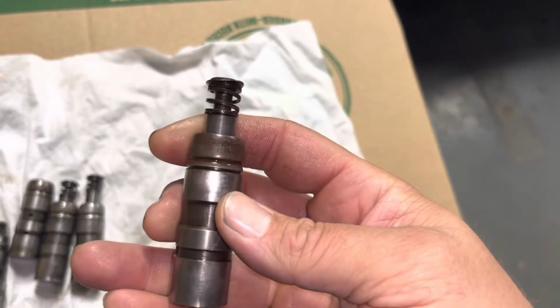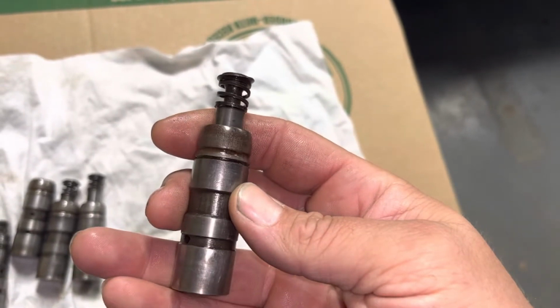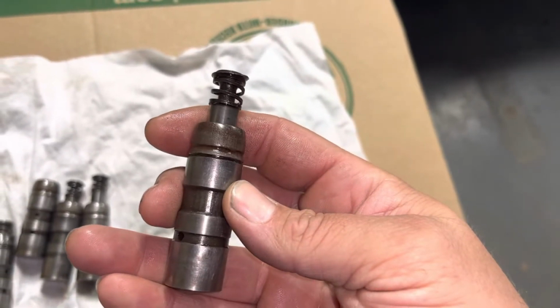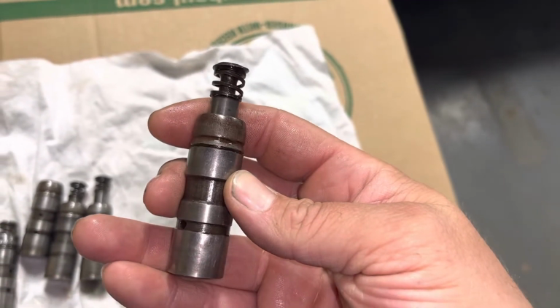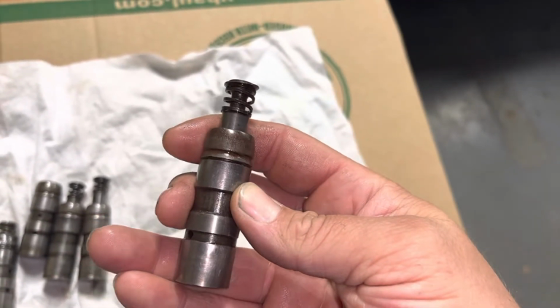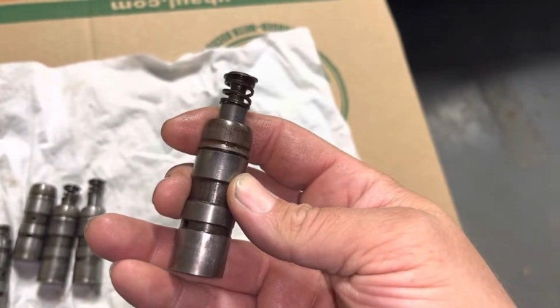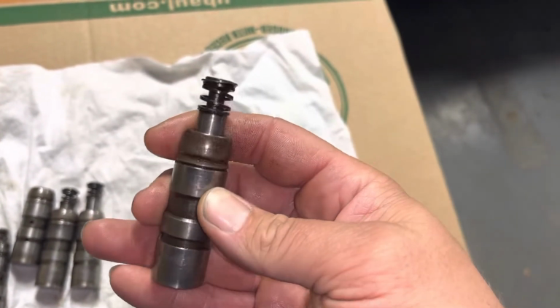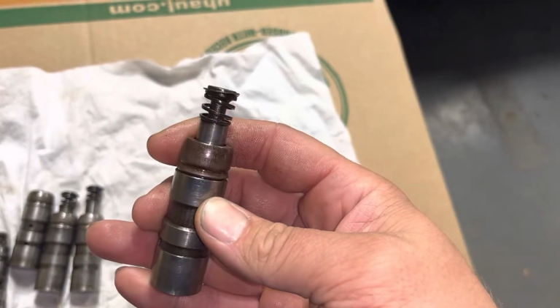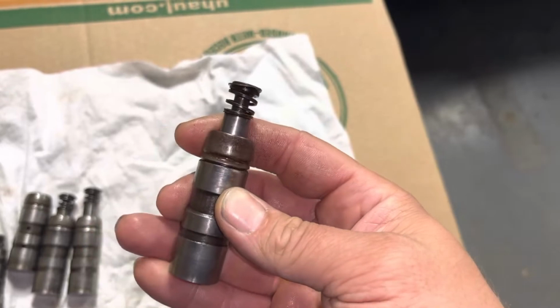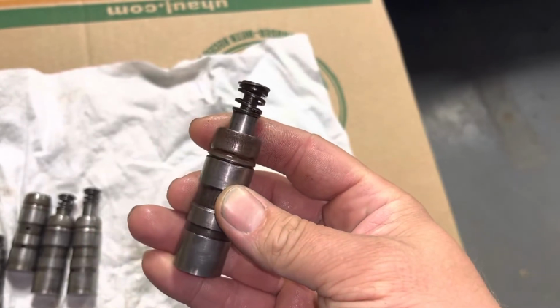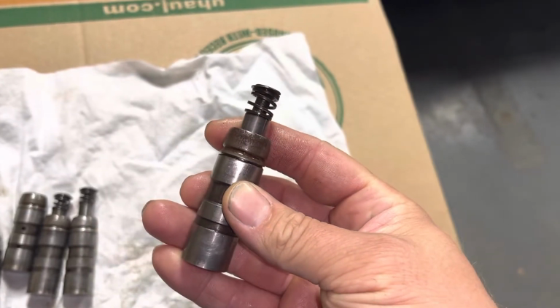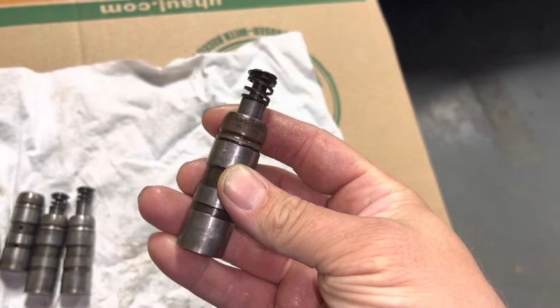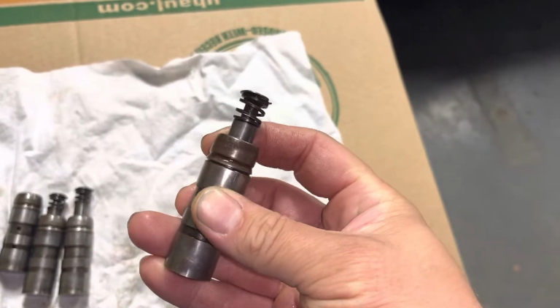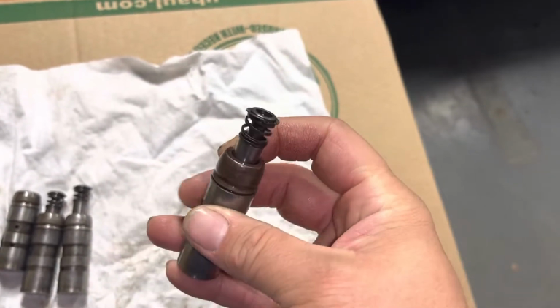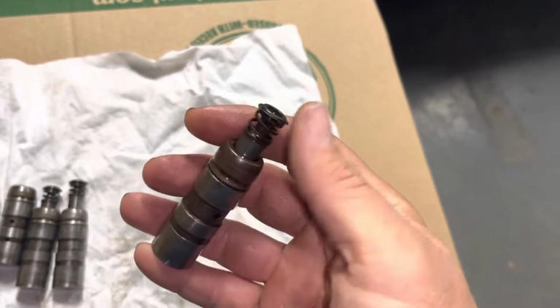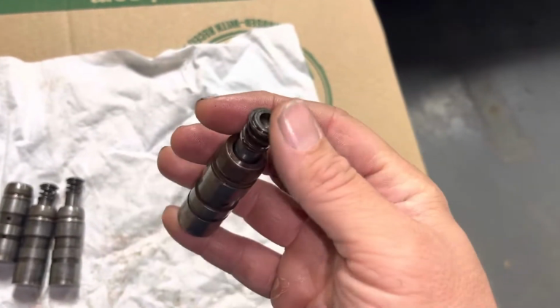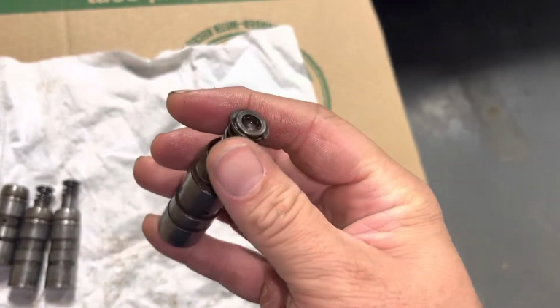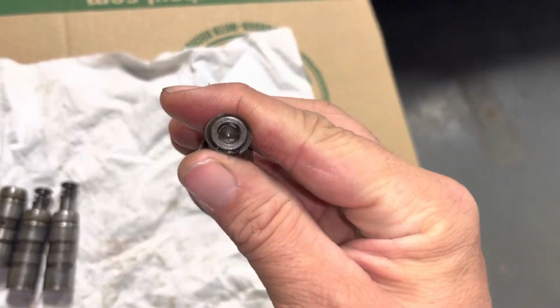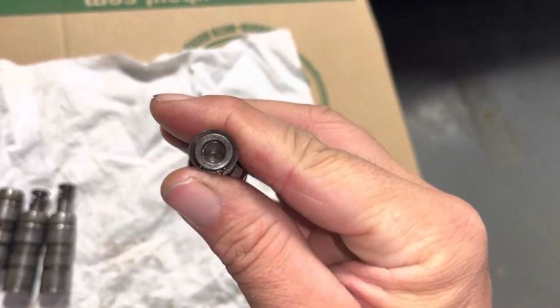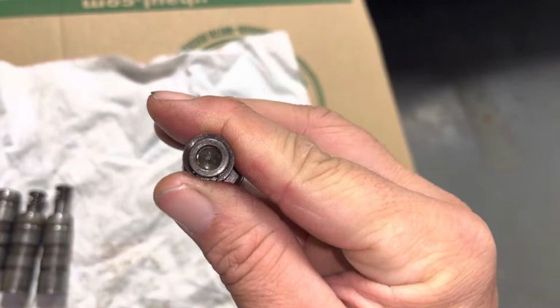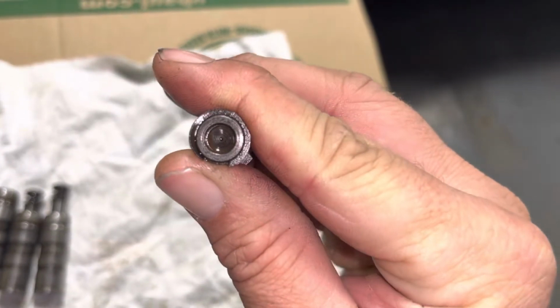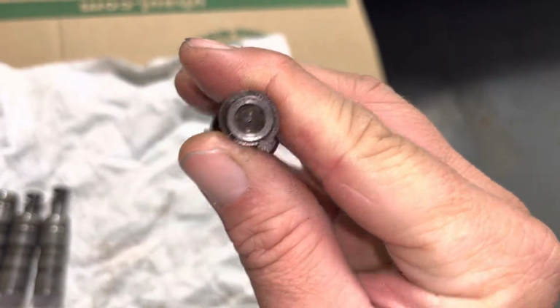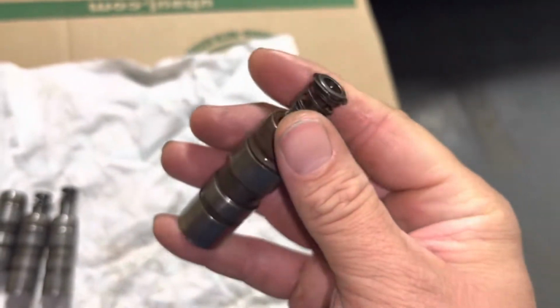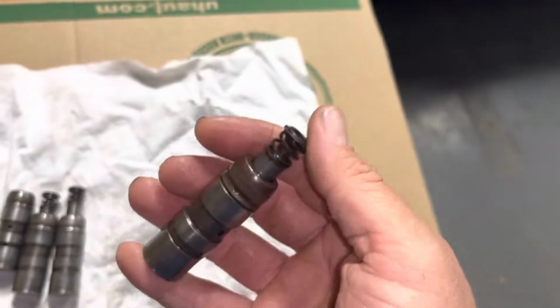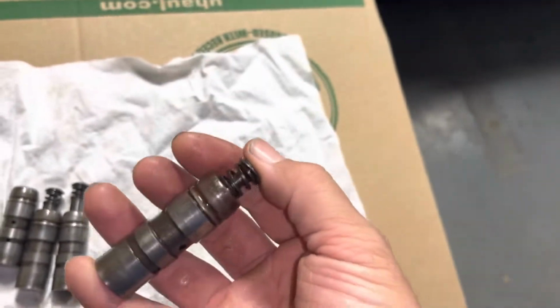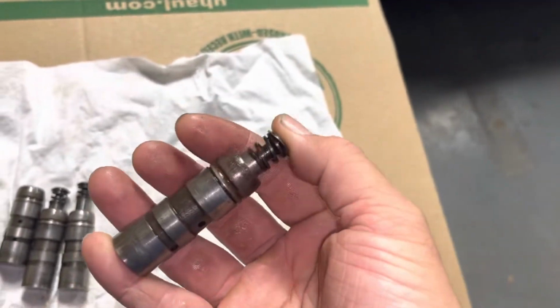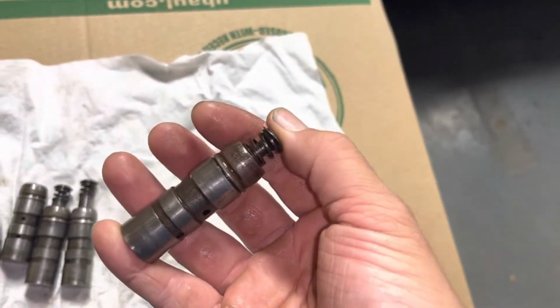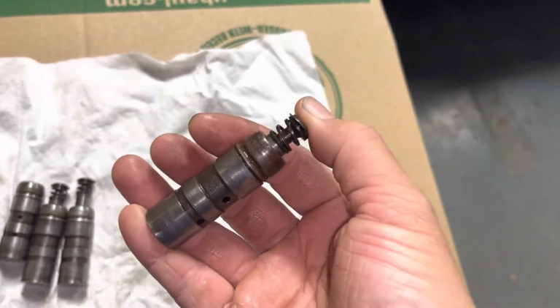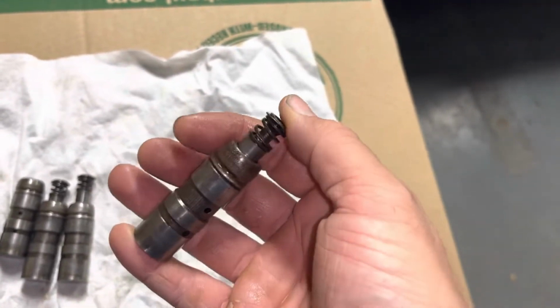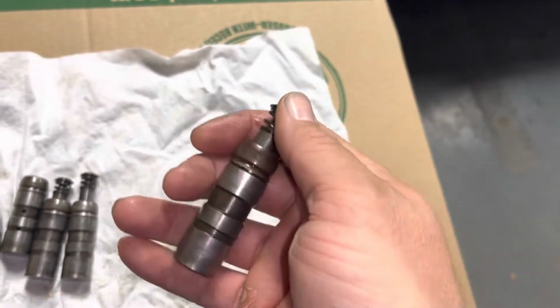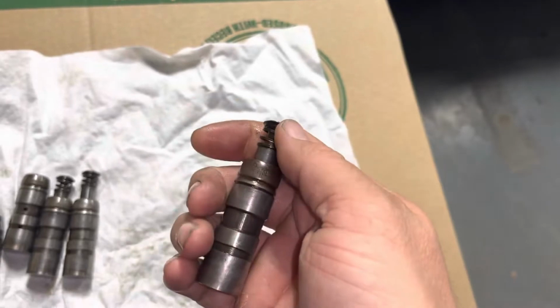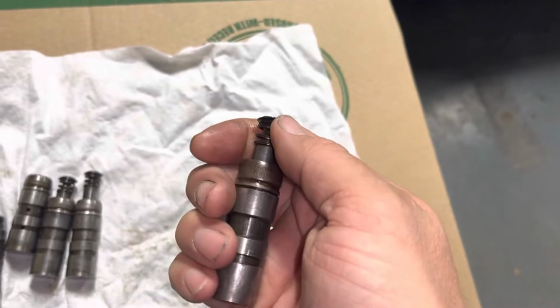My understanding is Lockheed did not have success with this product. It was used in Jowetts until it was swapped for solid lifters, and it was used in I think one model of Armstrong Siddeley. So very limited production, but we'll see.